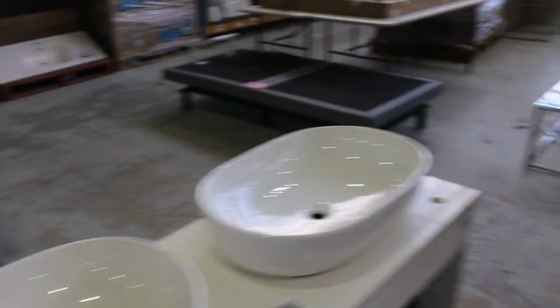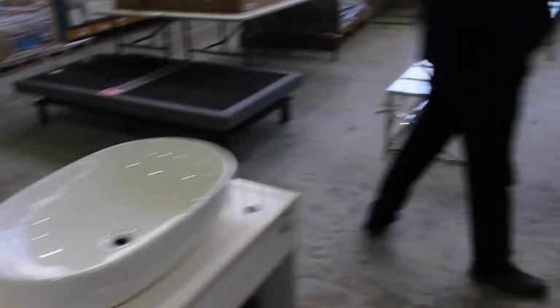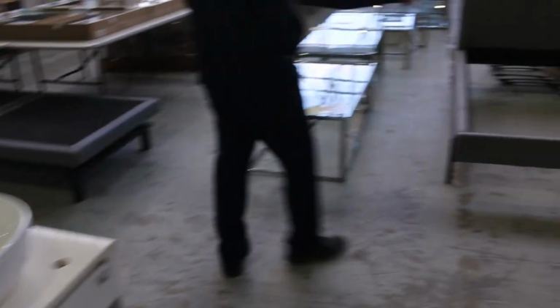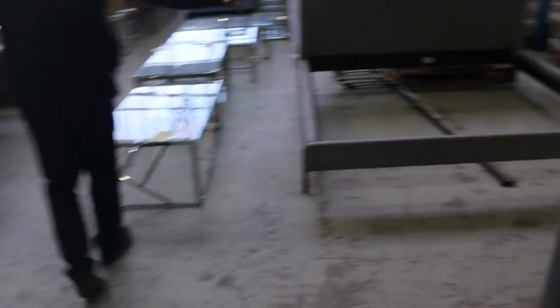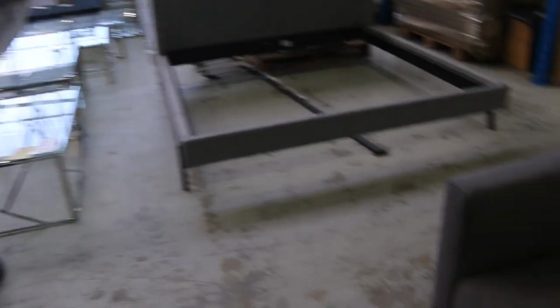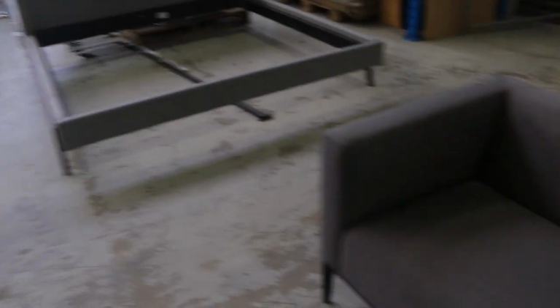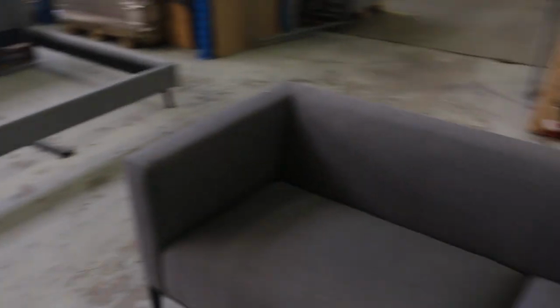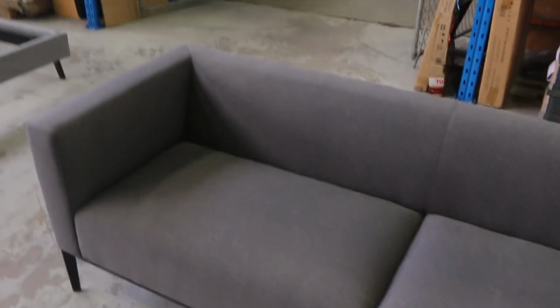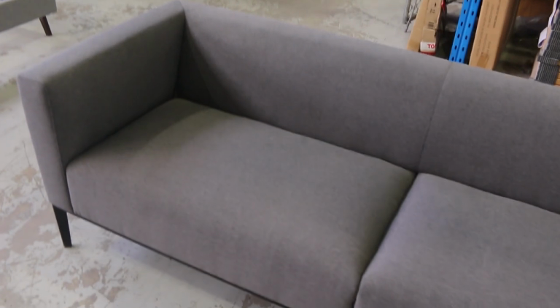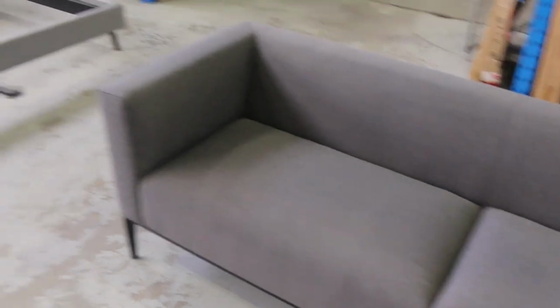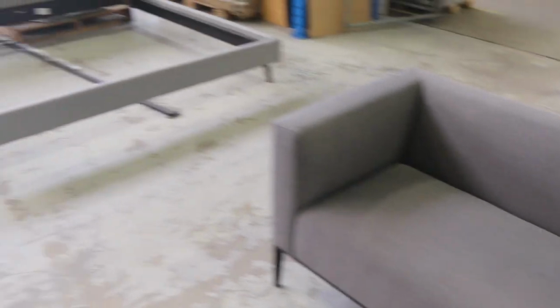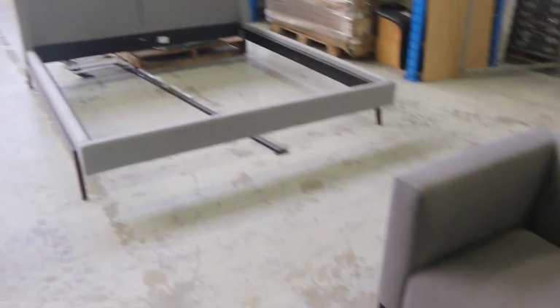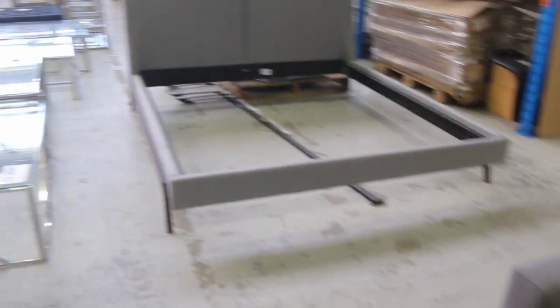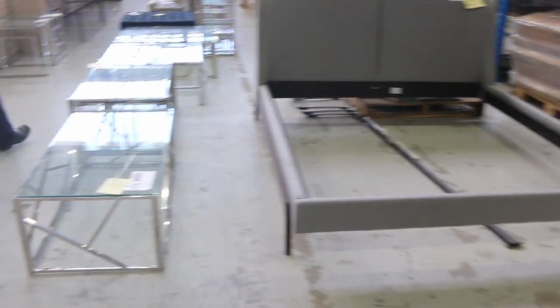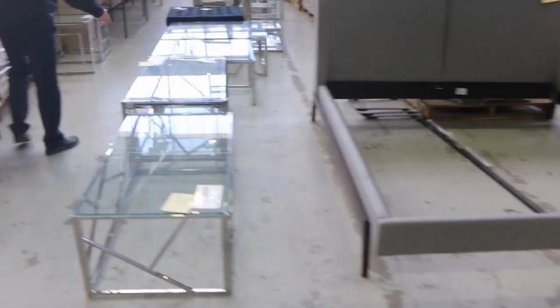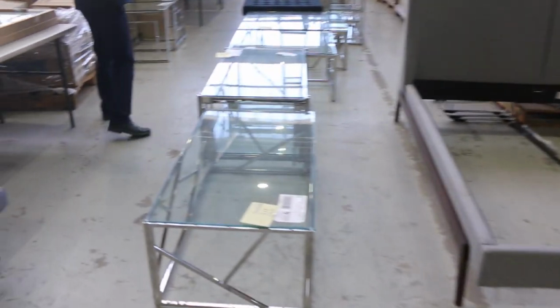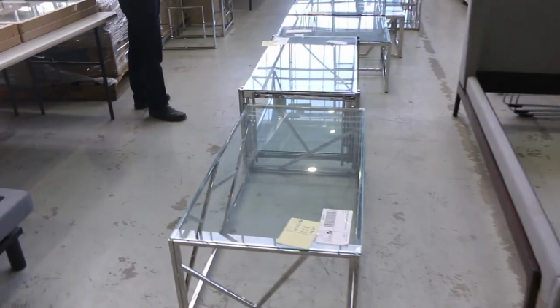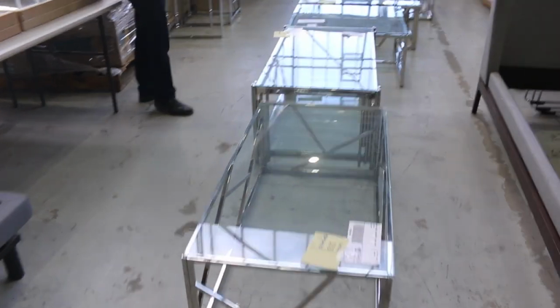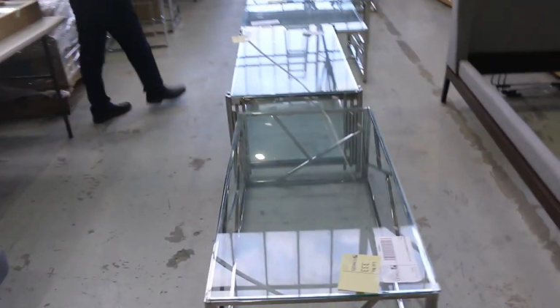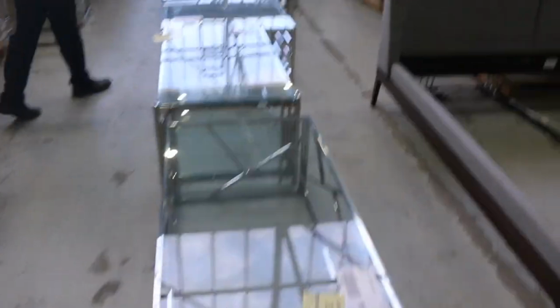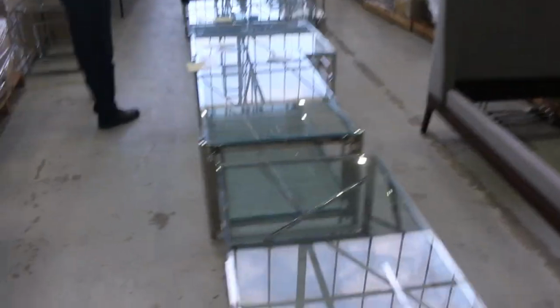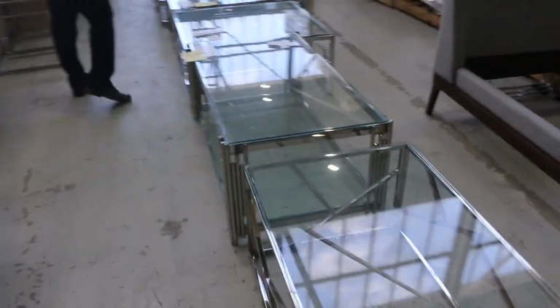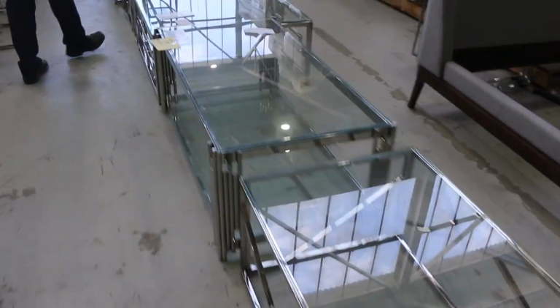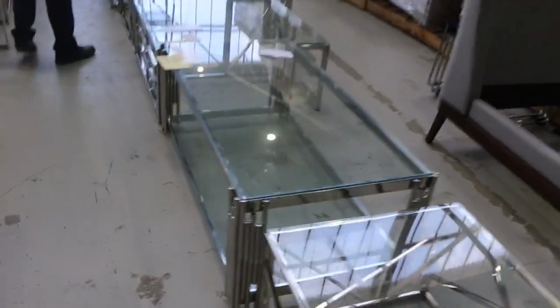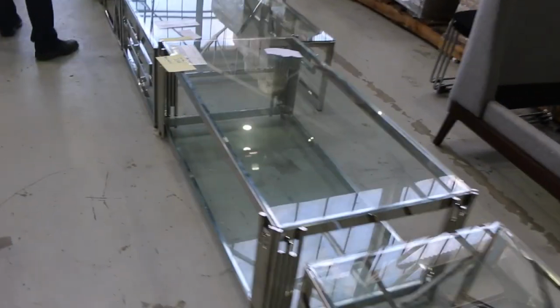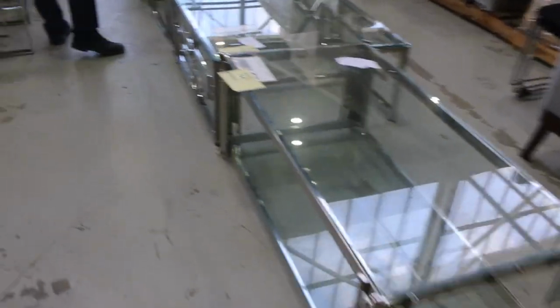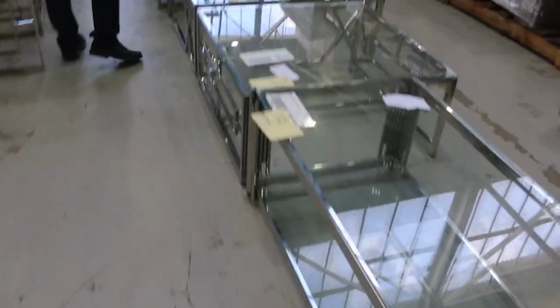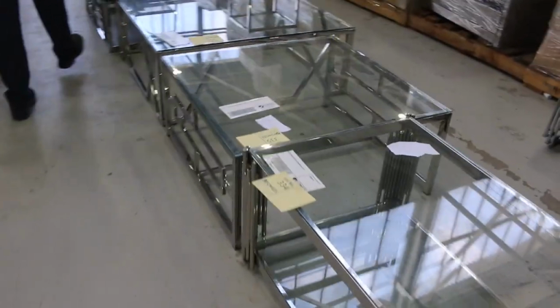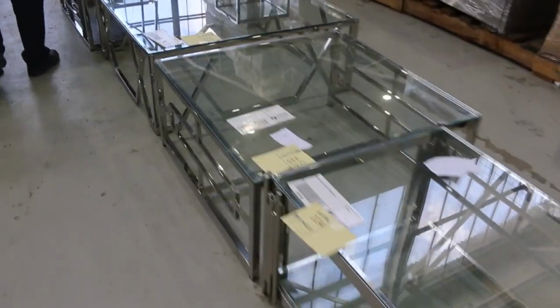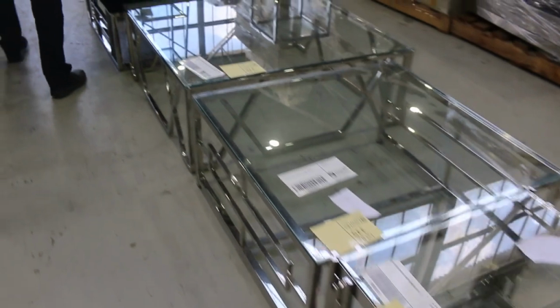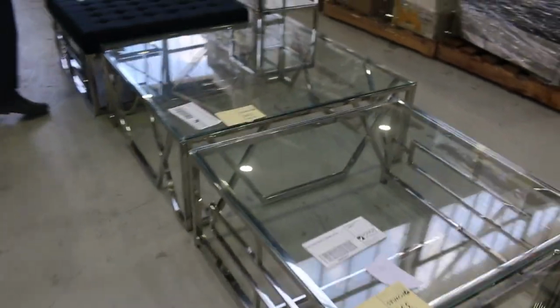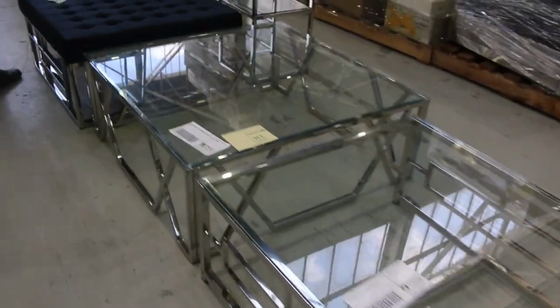Quite a bit of furniture in tomorrow as well — little couches like that. These glass and chrome coffee tables went absolutely crazy last time they came in, so looking forward to offering a few more of these up. They've sent a heap more in, which is fantastic to see.